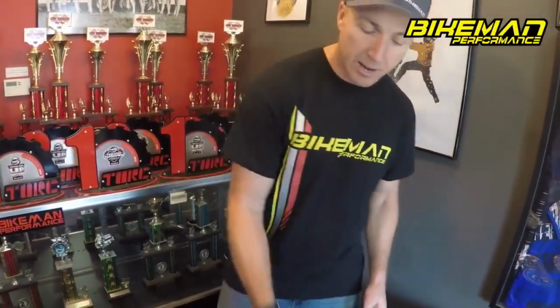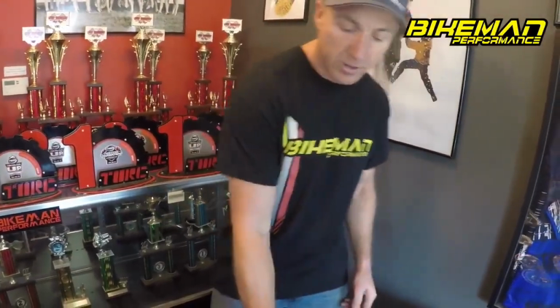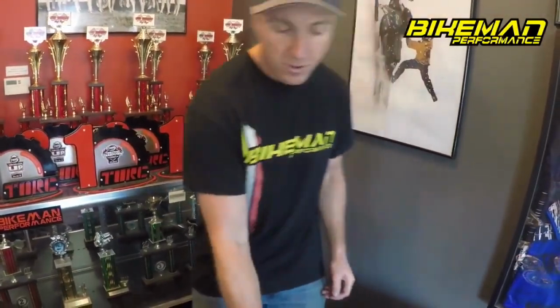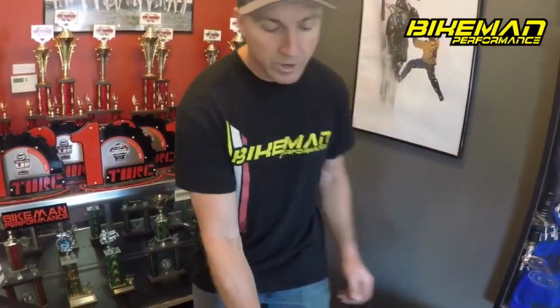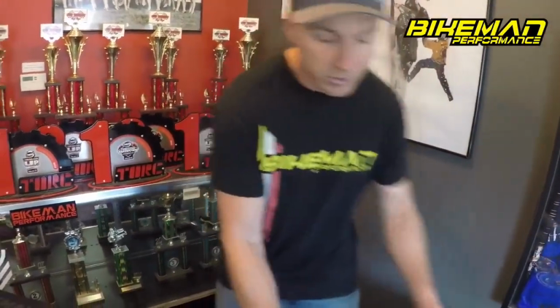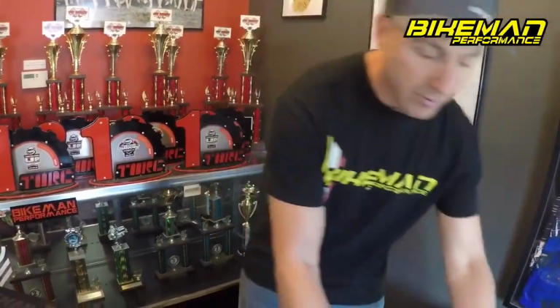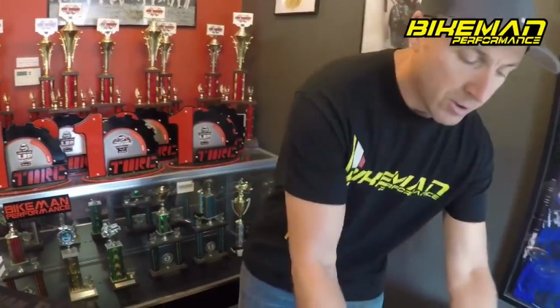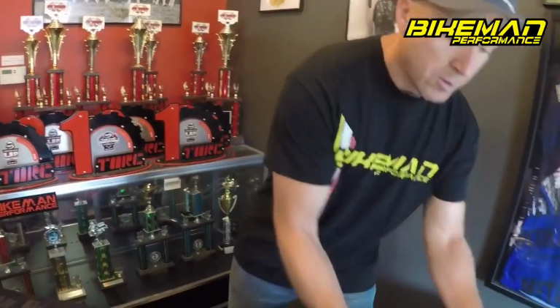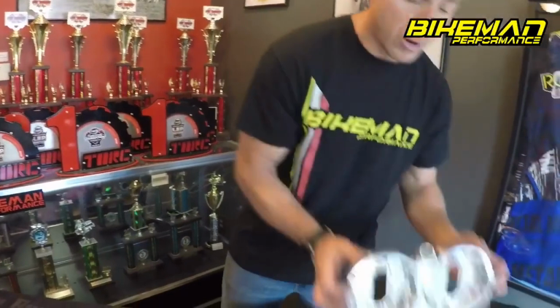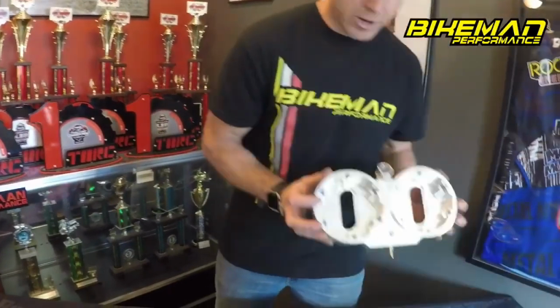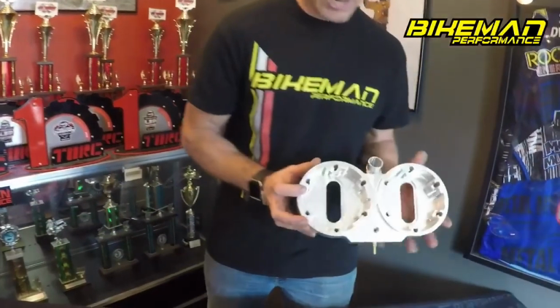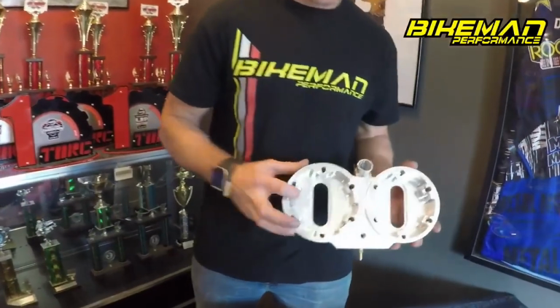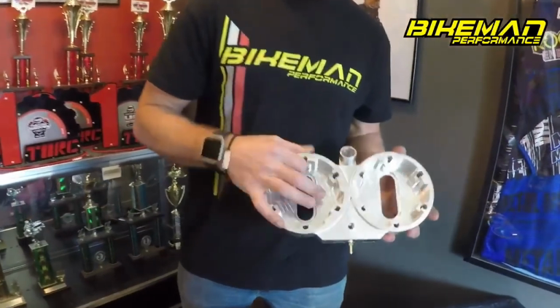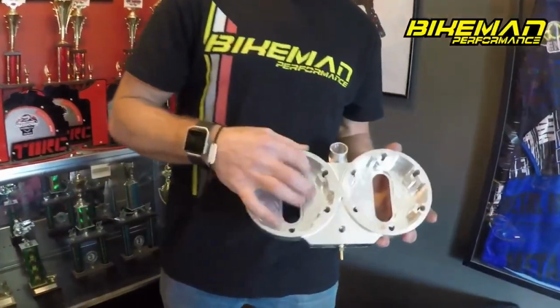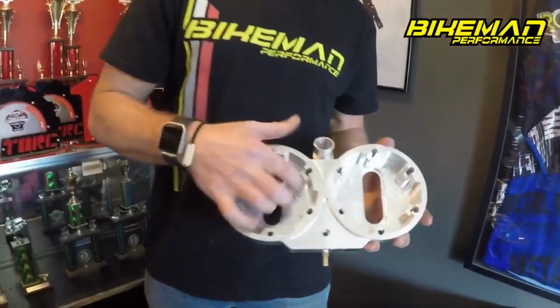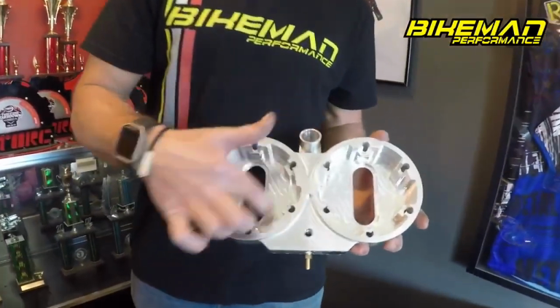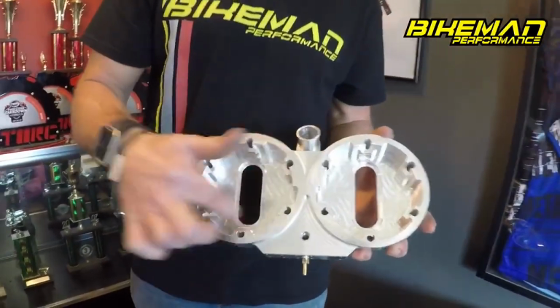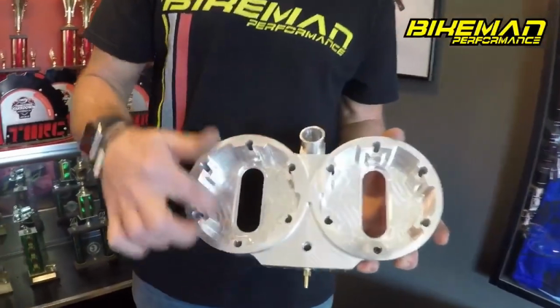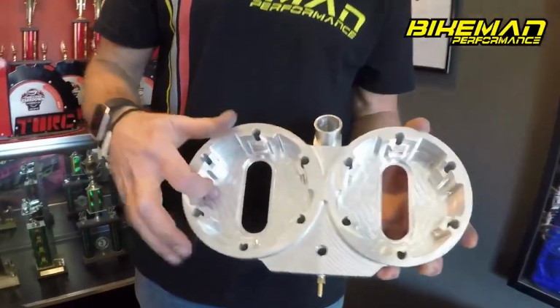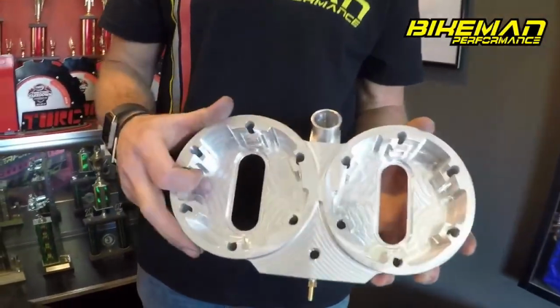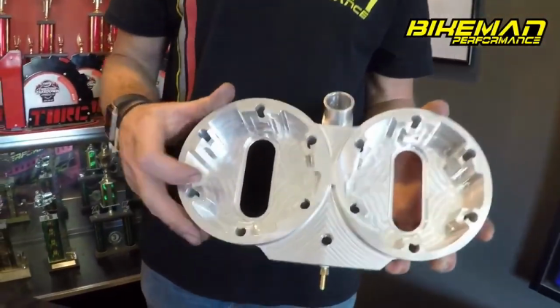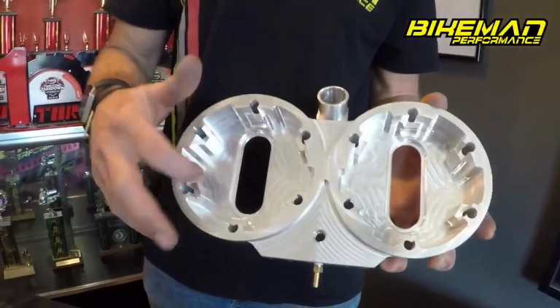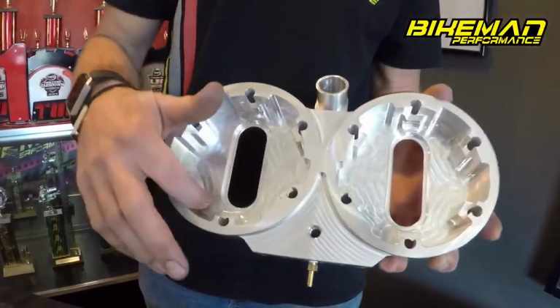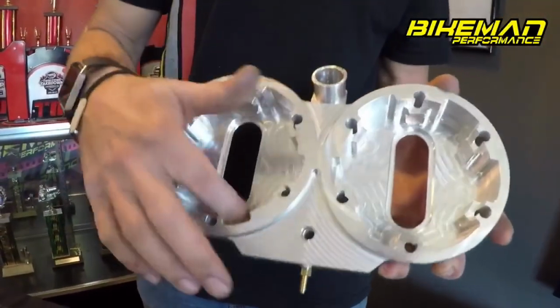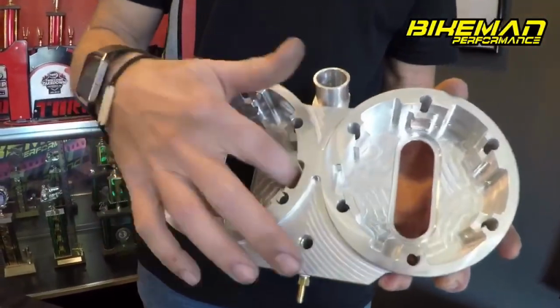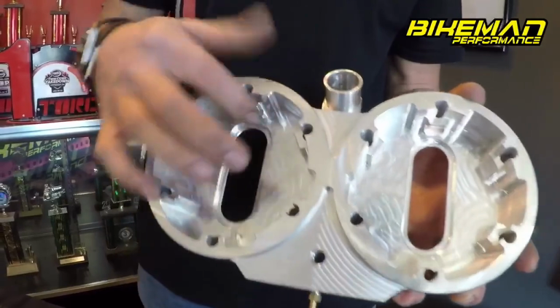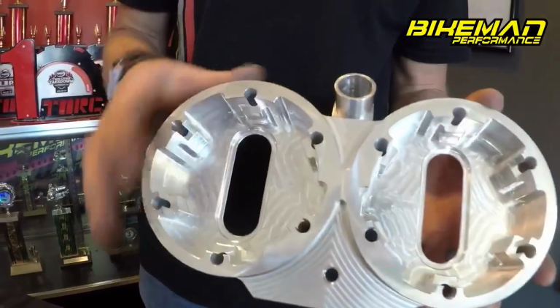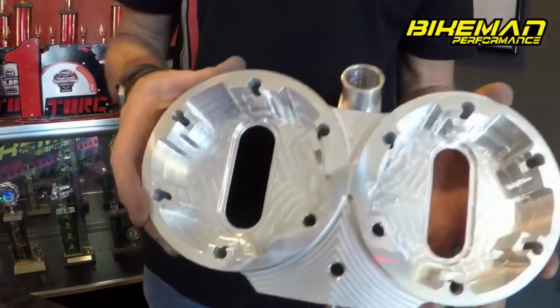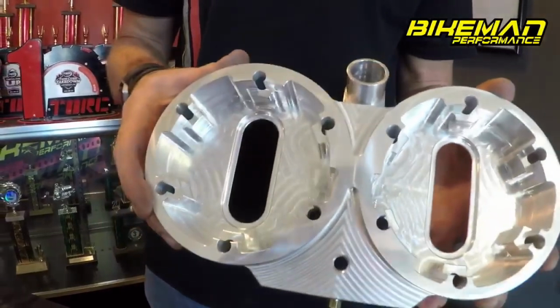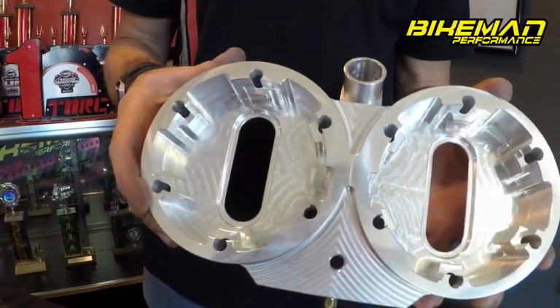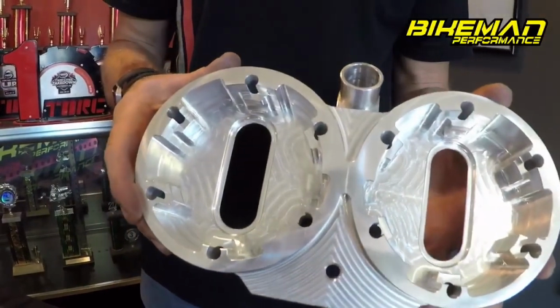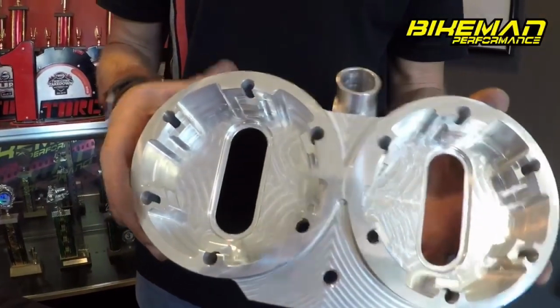We also have bigger water jackets in our head, so the head domes will run cooler. When your head domes run cooler, you're less prone to detonation.